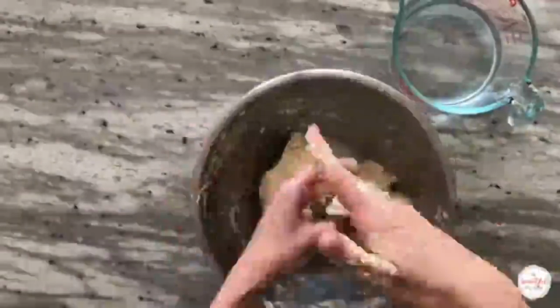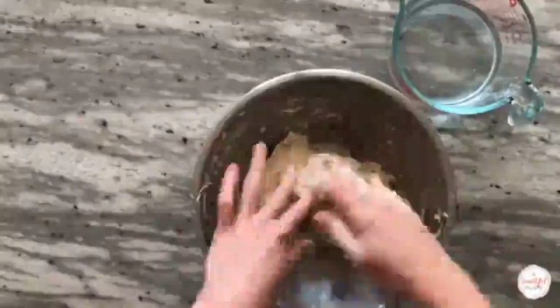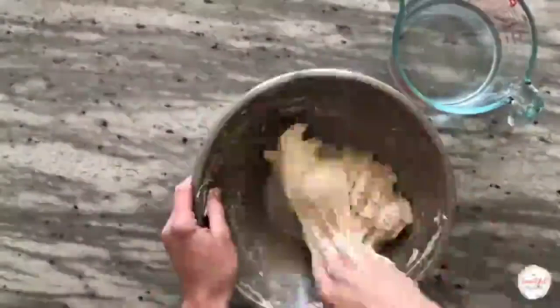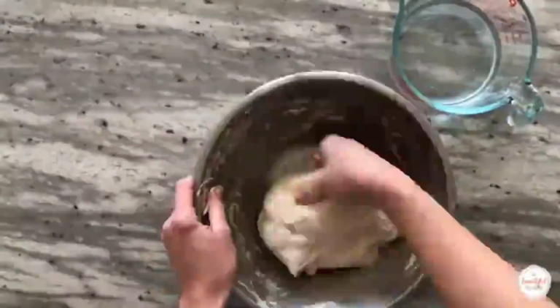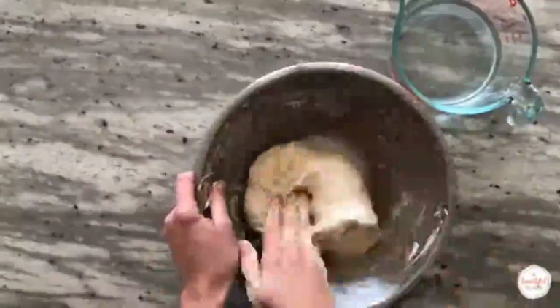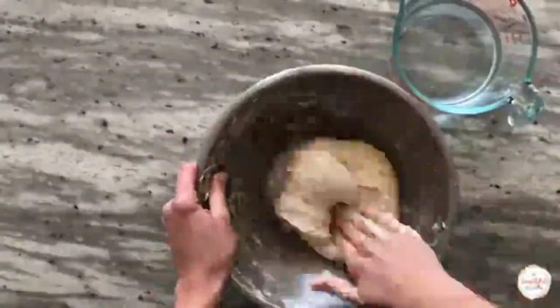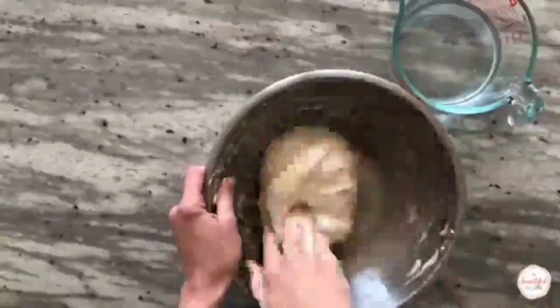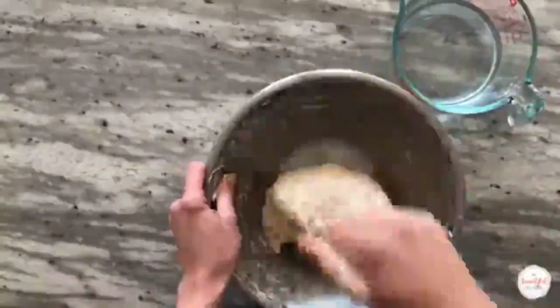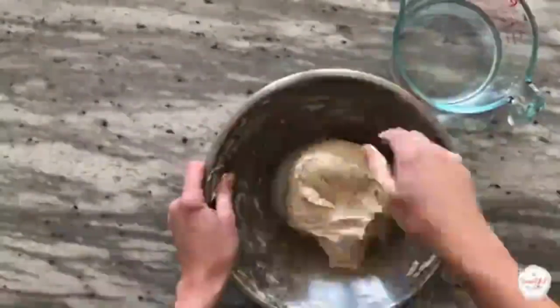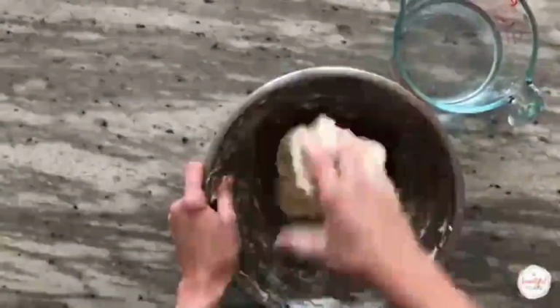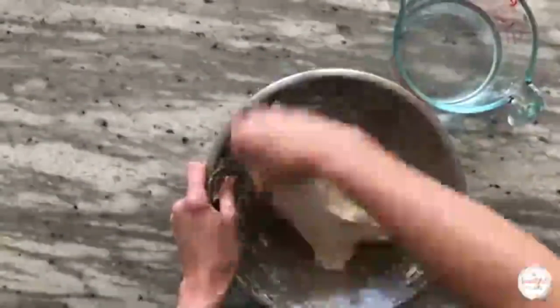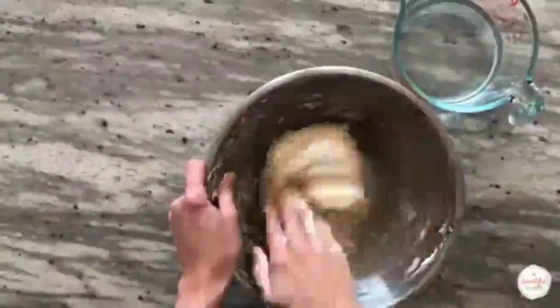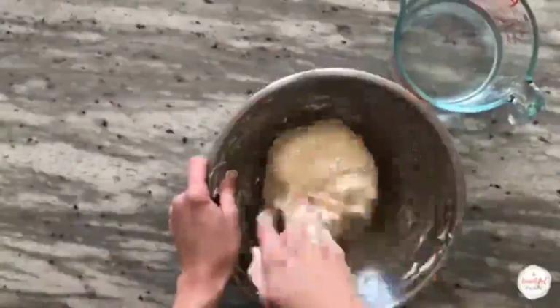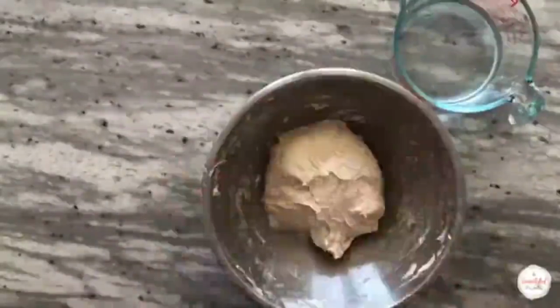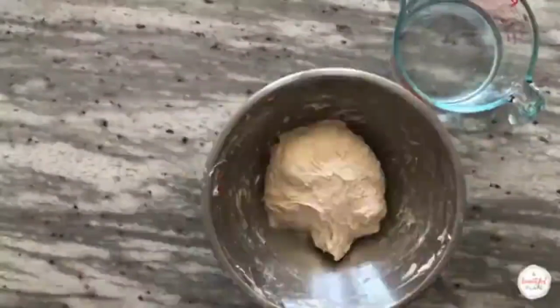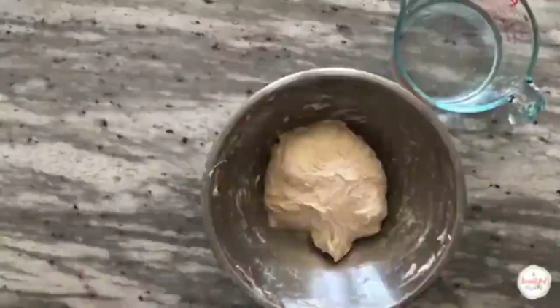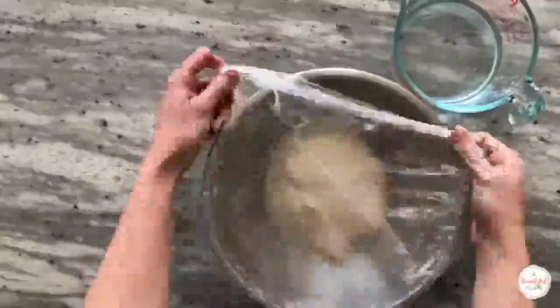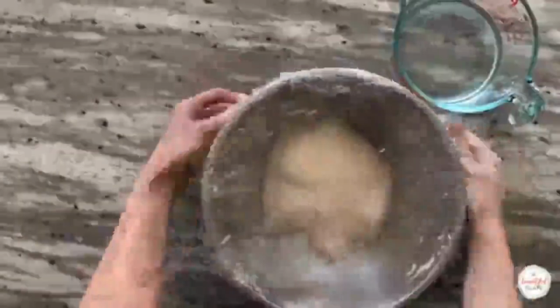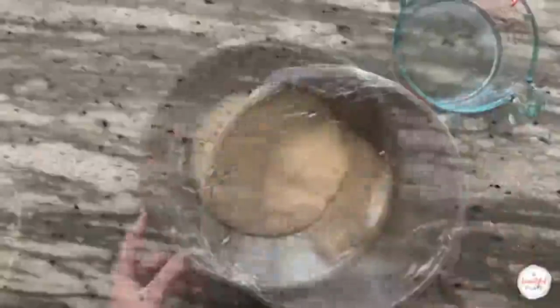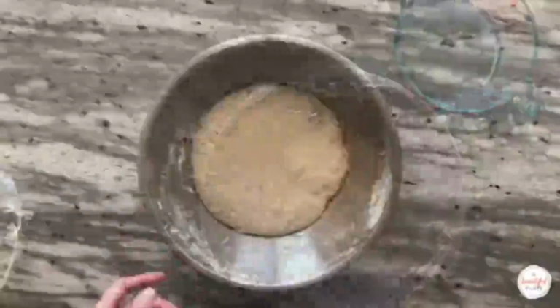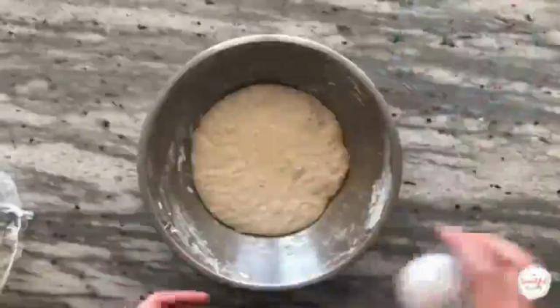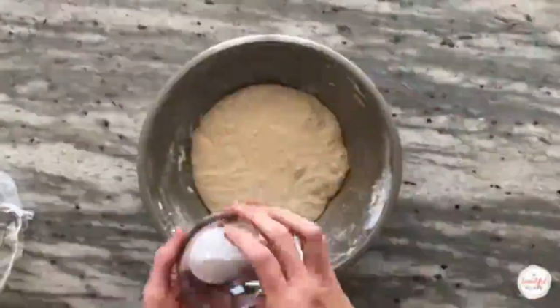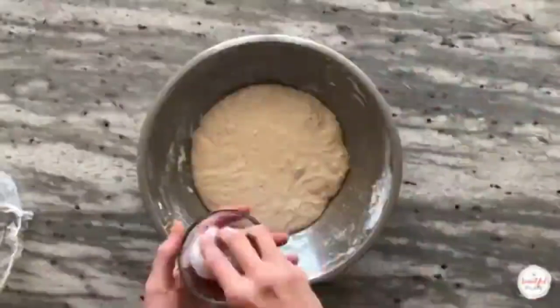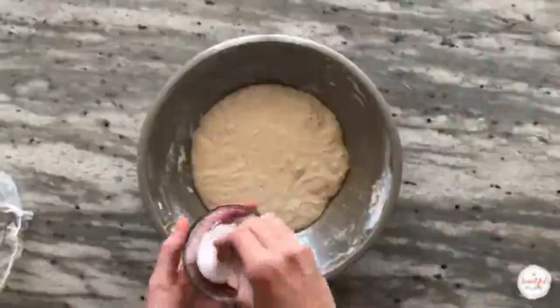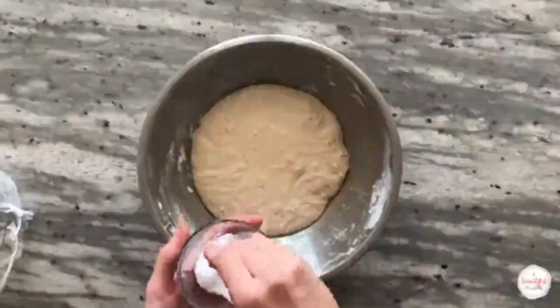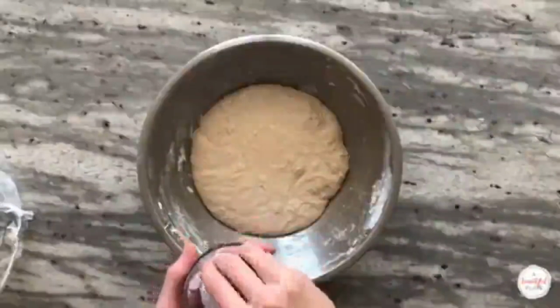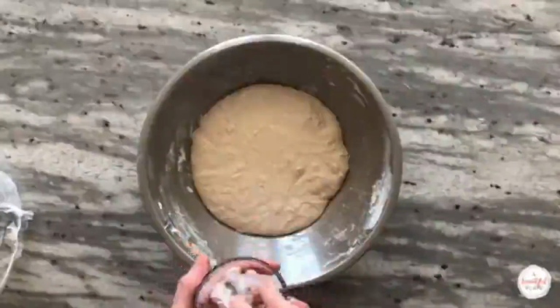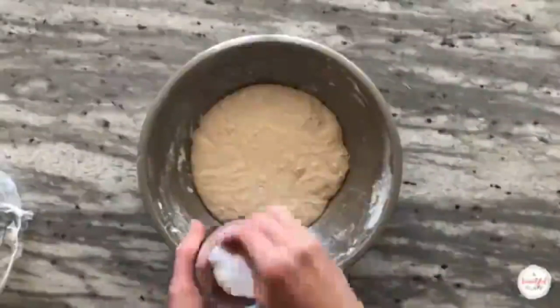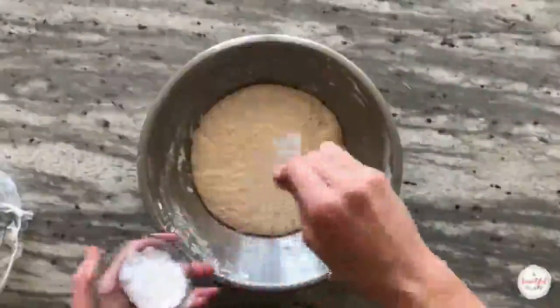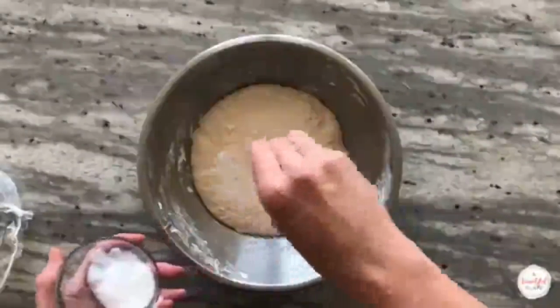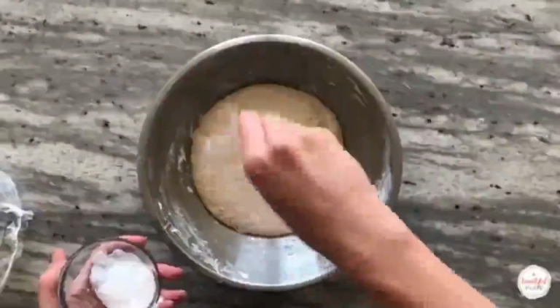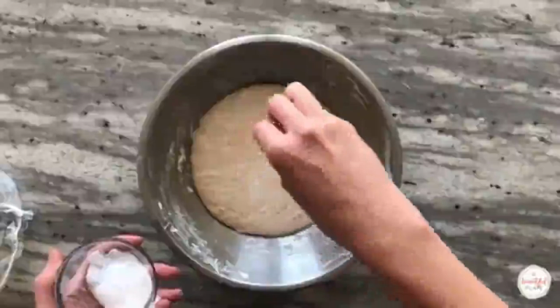Cover the bowl and allow the dough to sit for an additional 30 minutes, at which point we'll add the salt. After the dough has rested for 30 minutes, we'll add the salt.